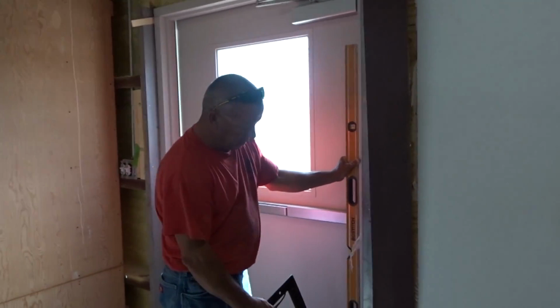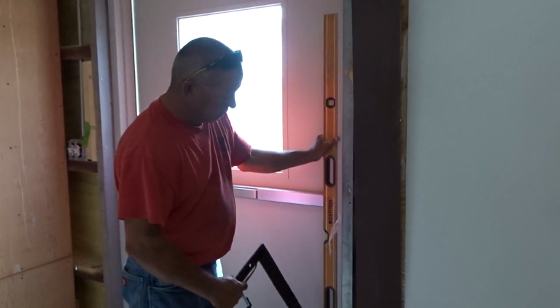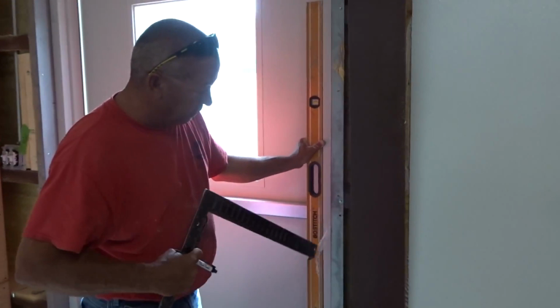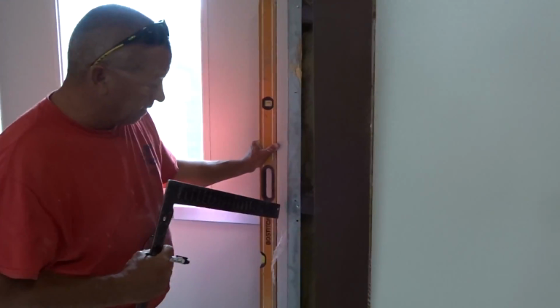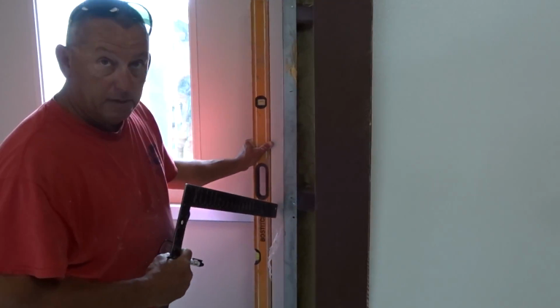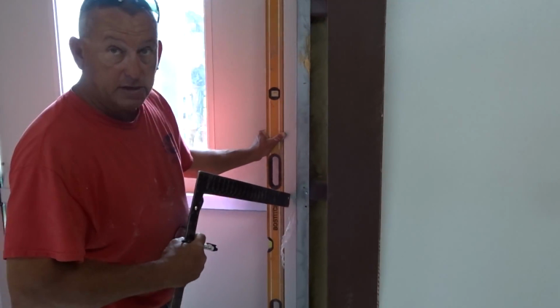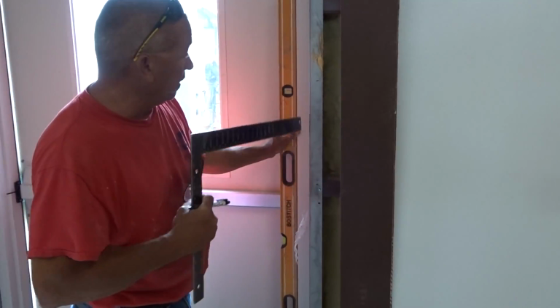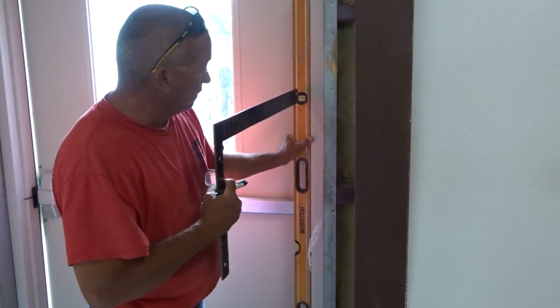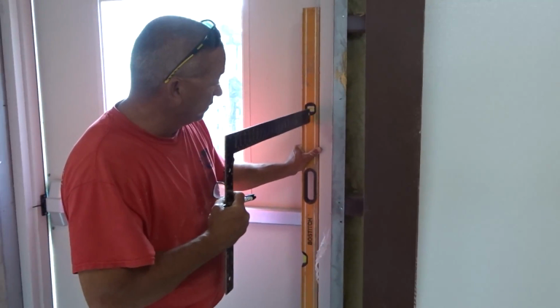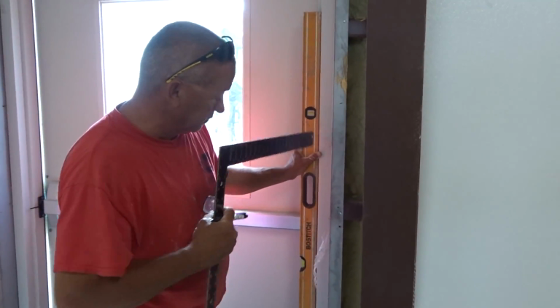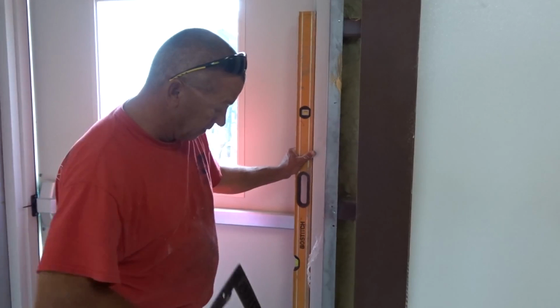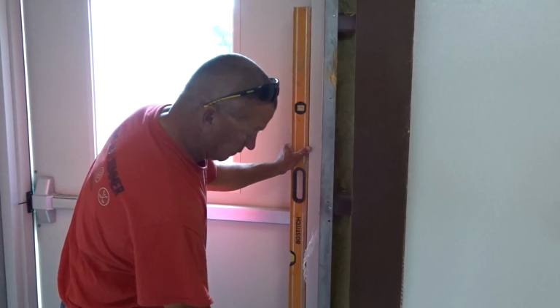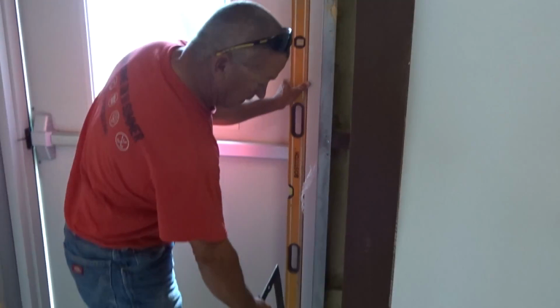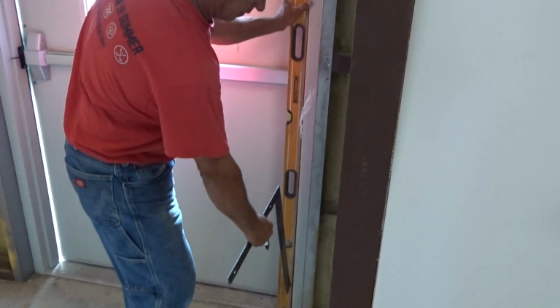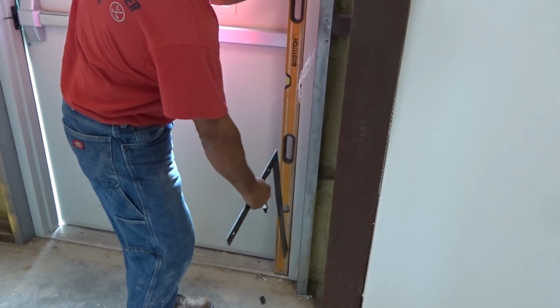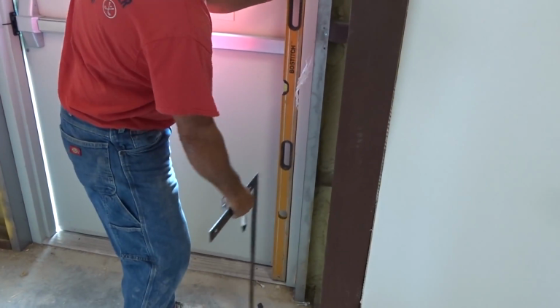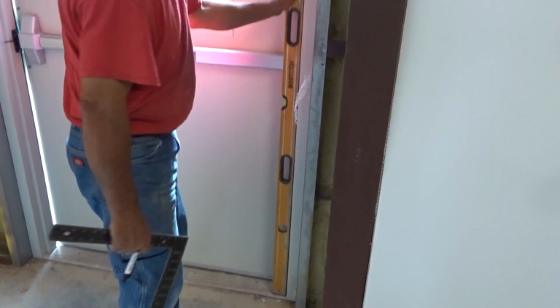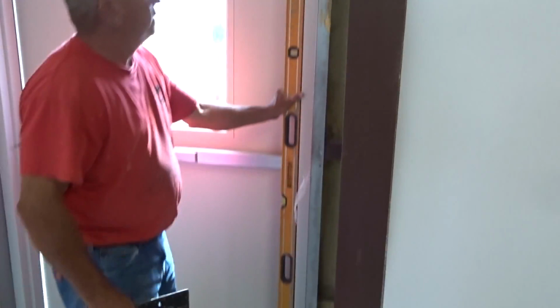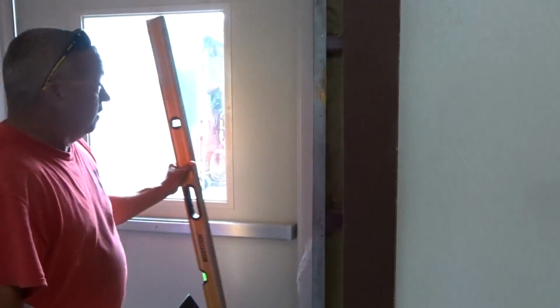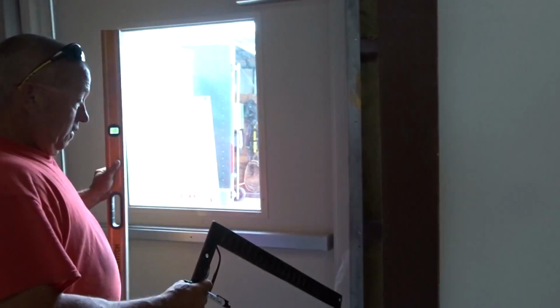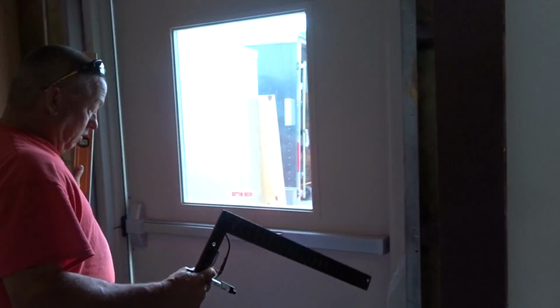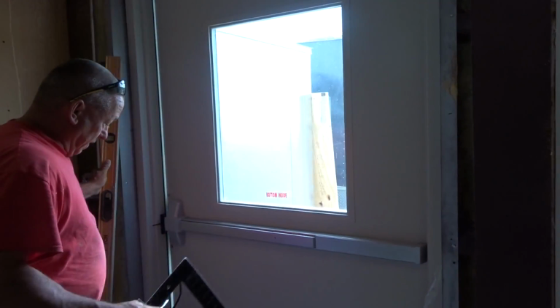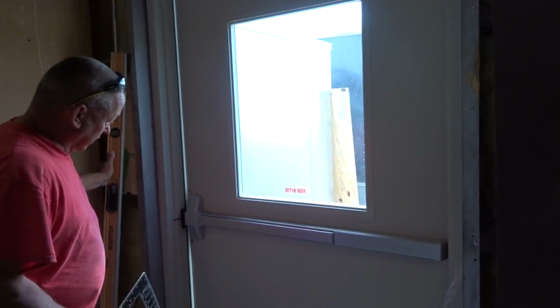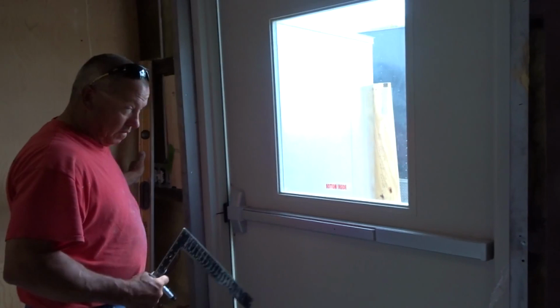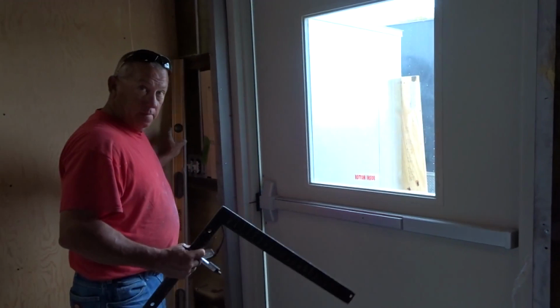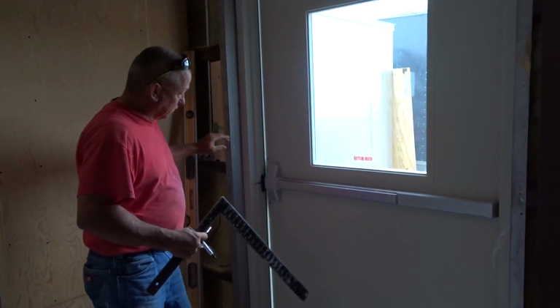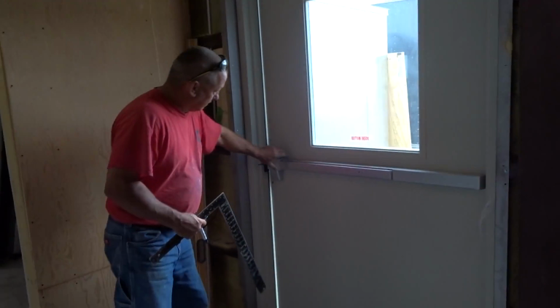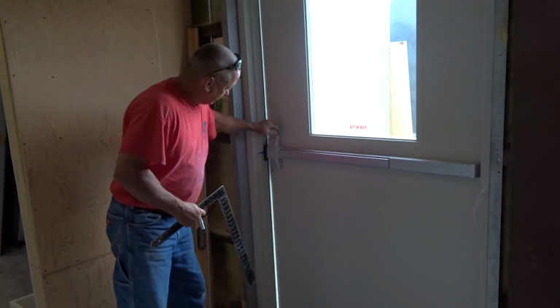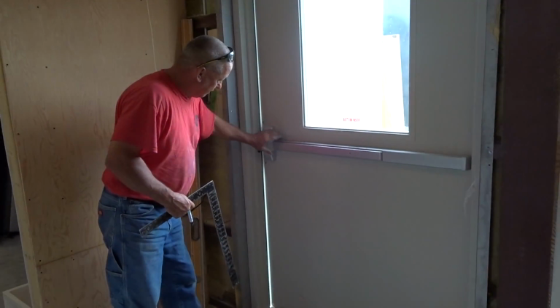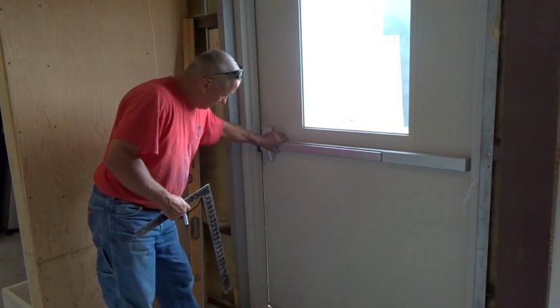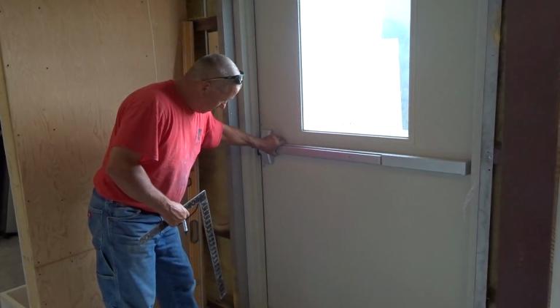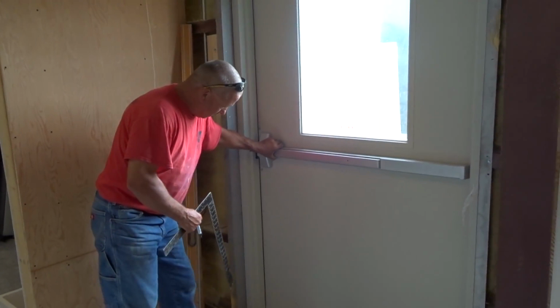This door jamb is out of plumb — the level is plumb right now but there's a gap right here, which is making this whole door racked in place, even if the door is all the way closed.